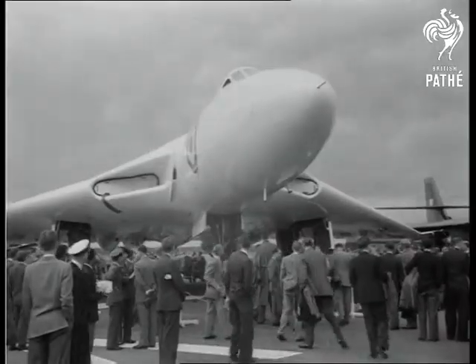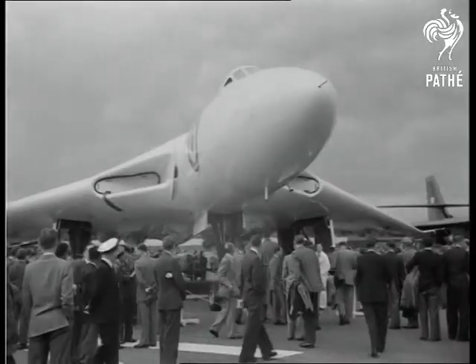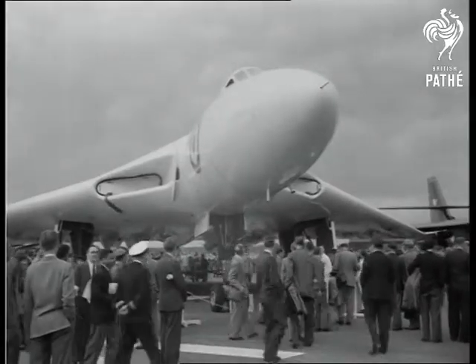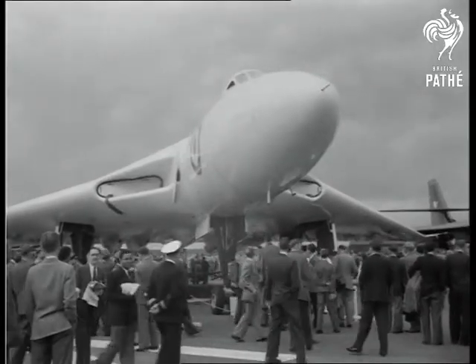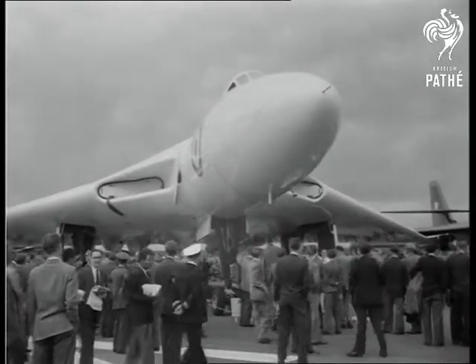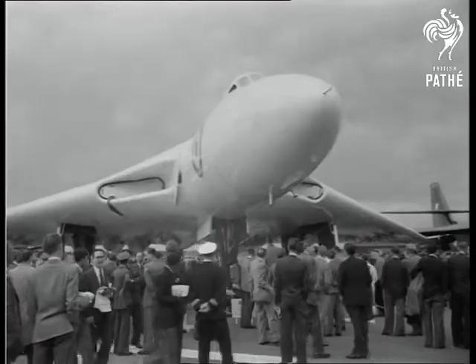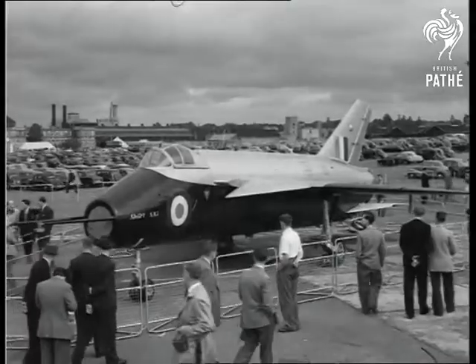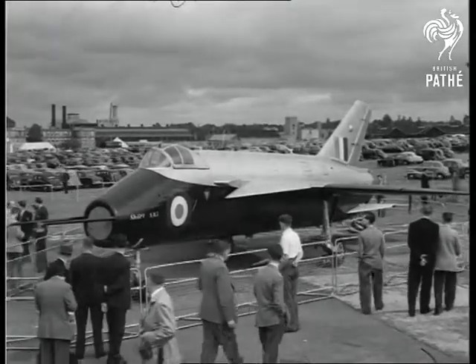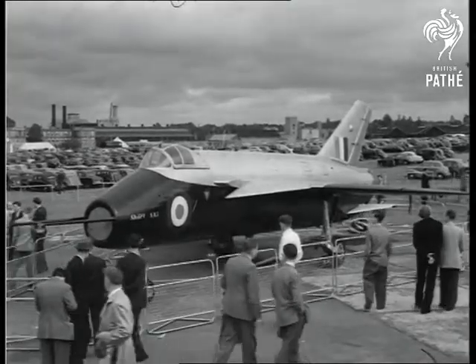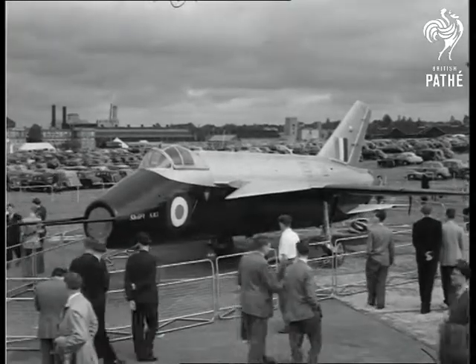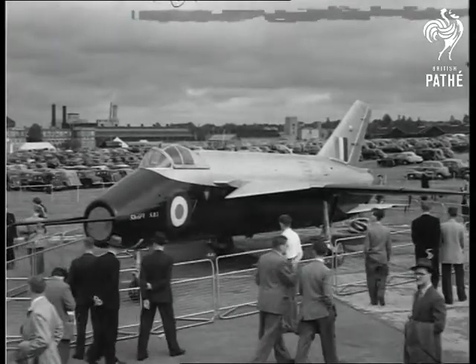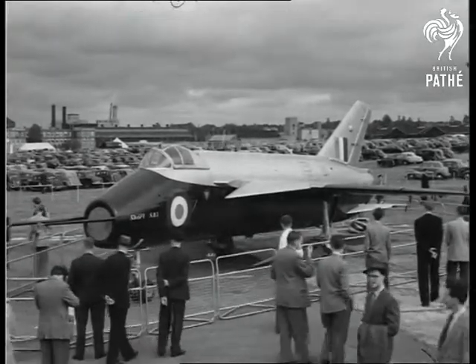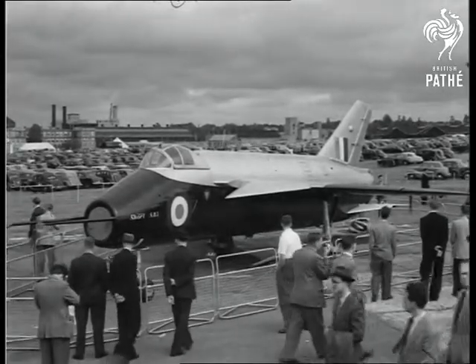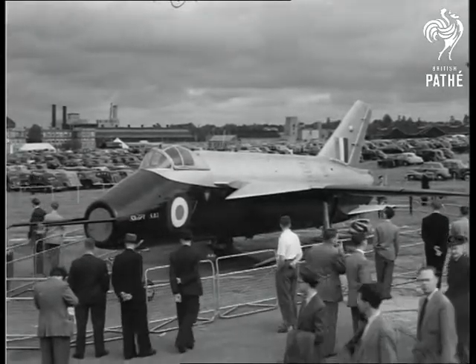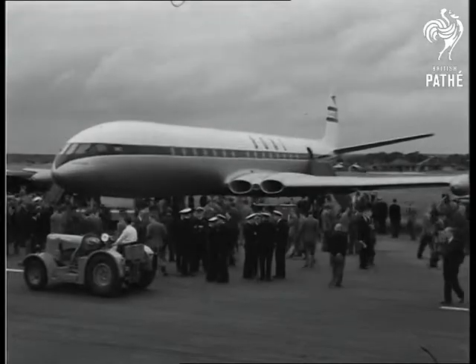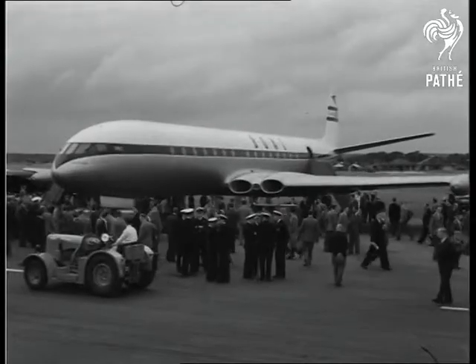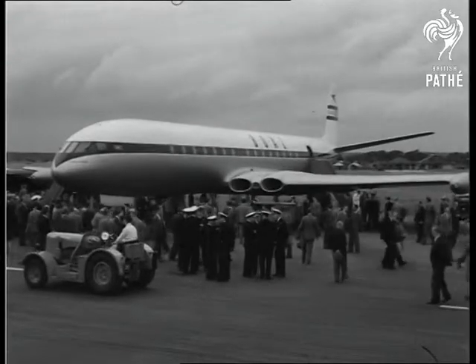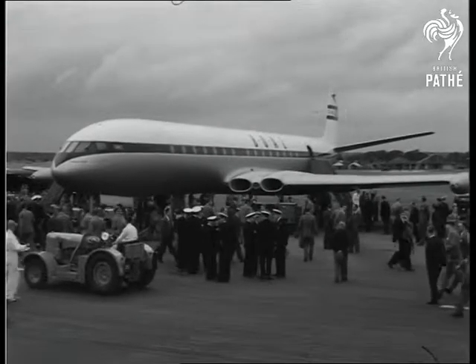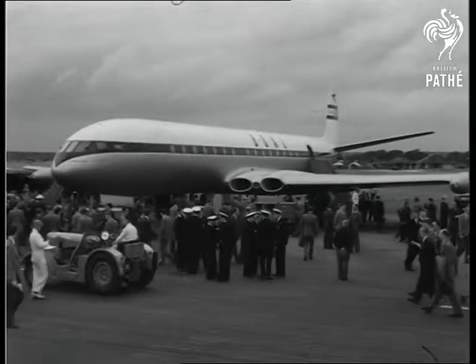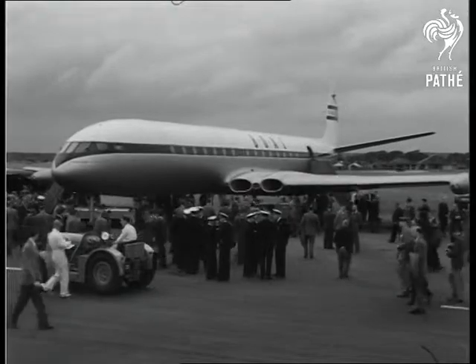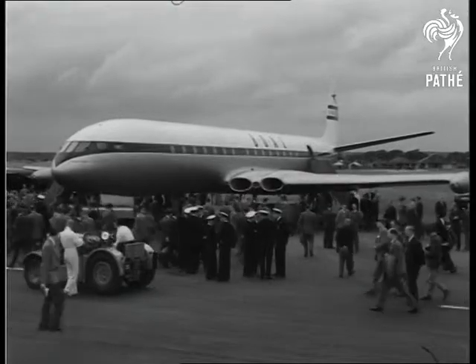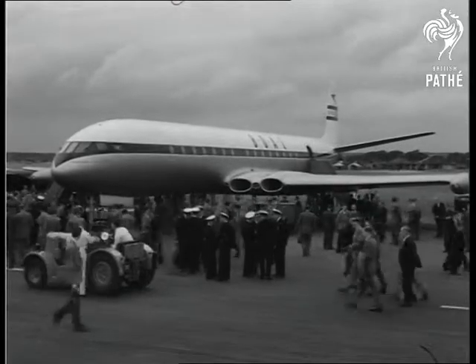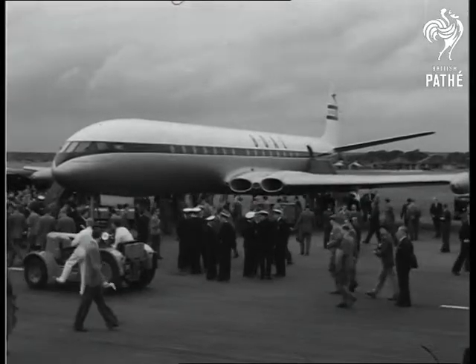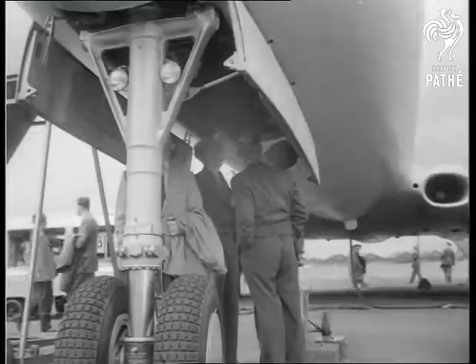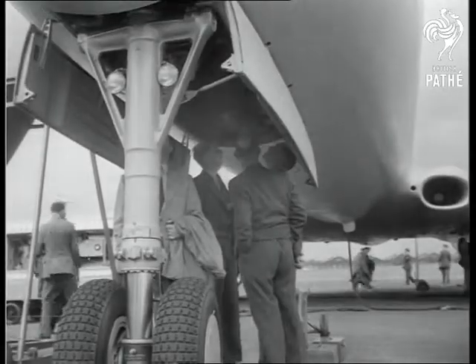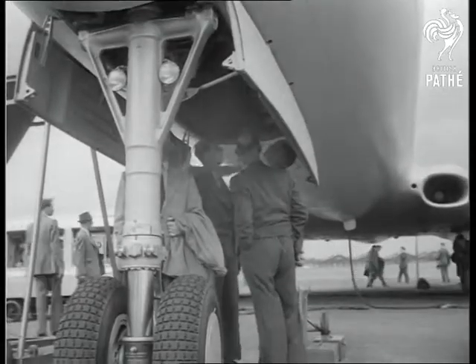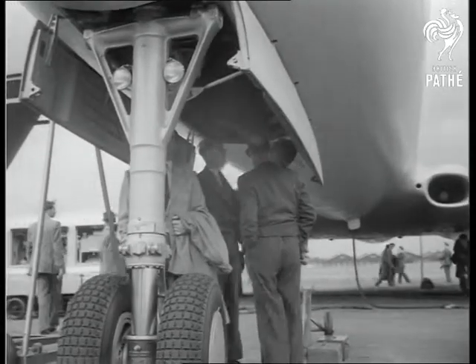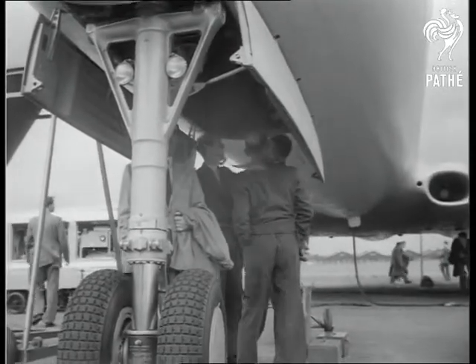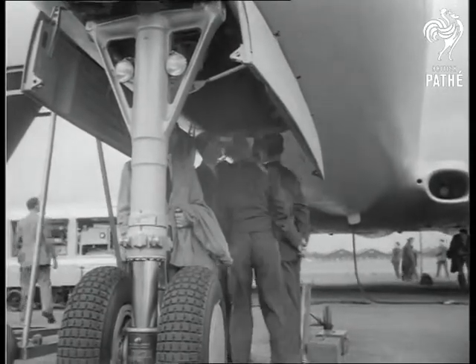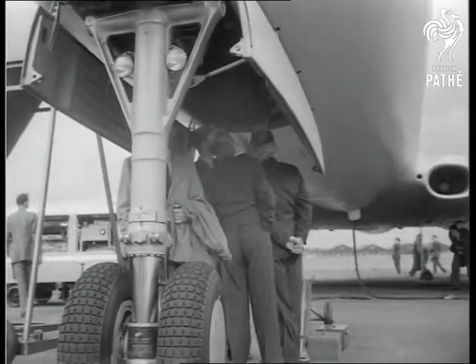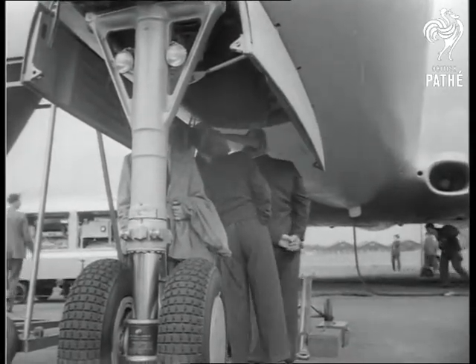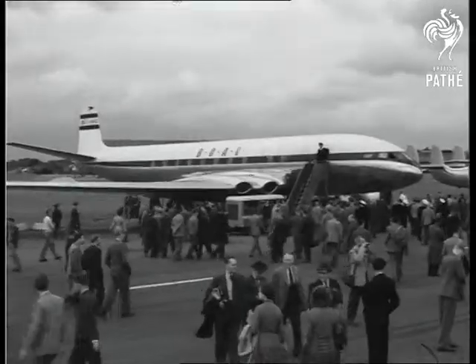A new research aircraft is the Short SB-5, which has variable wings. Top attraction is perhaps the Comet 3, the newest development of the record-breaking airliner. Standing close by is its forerunner, the Comet 2.